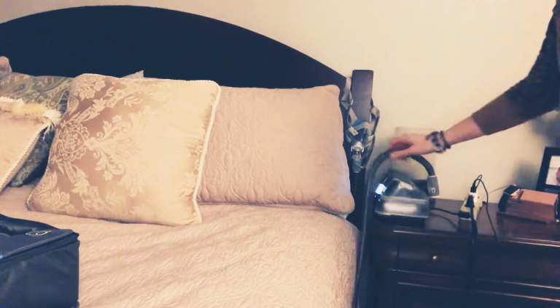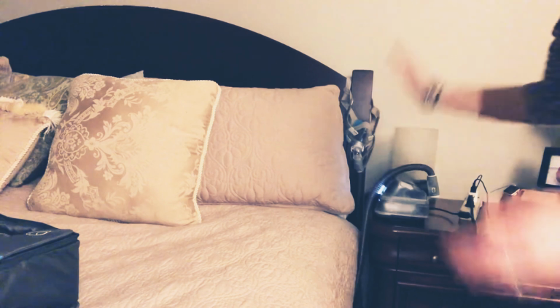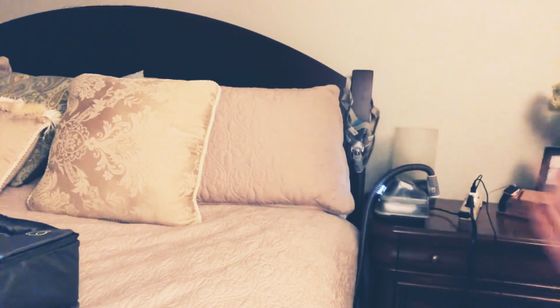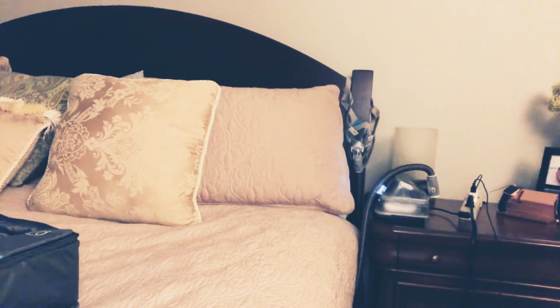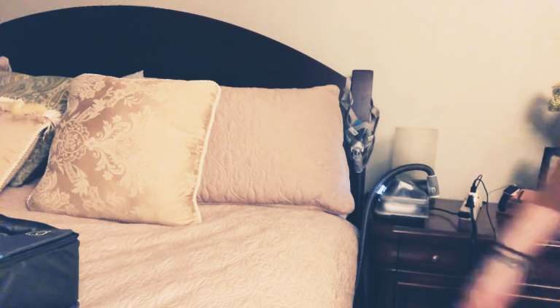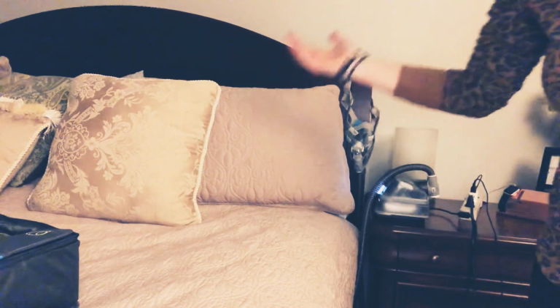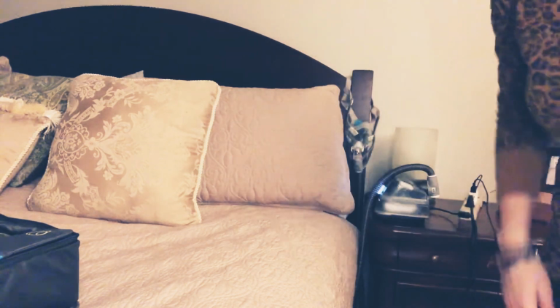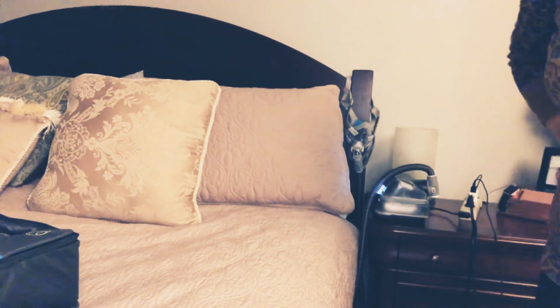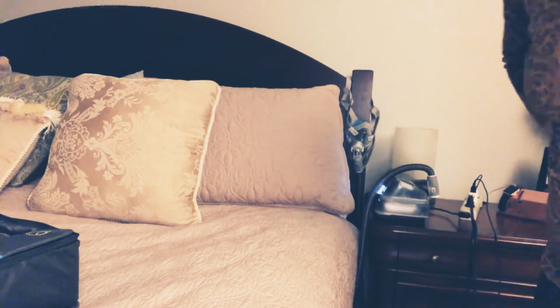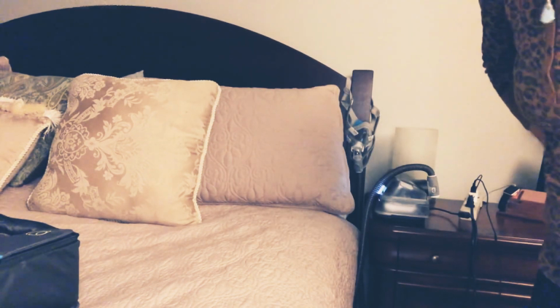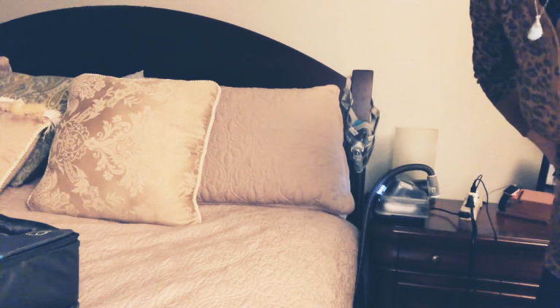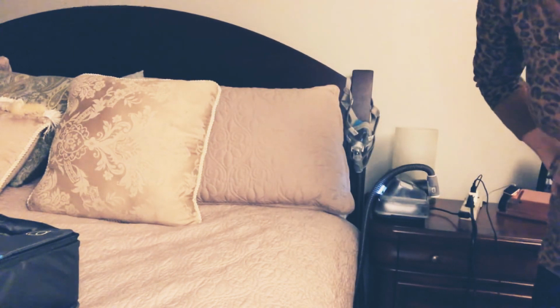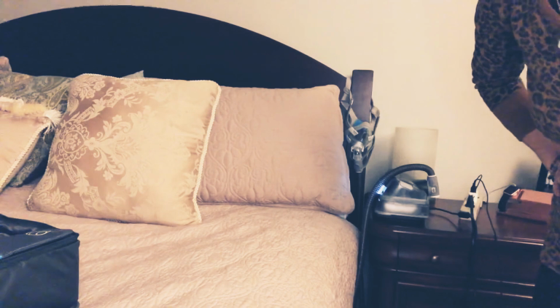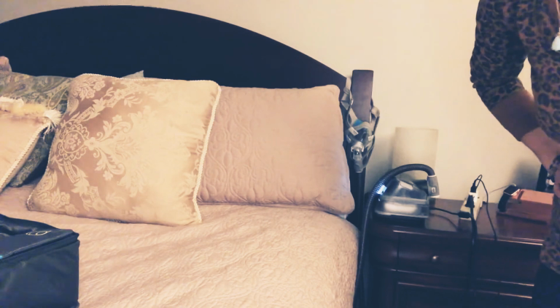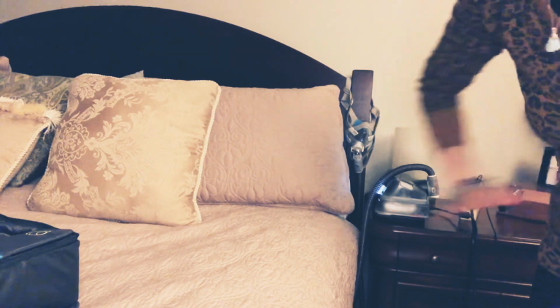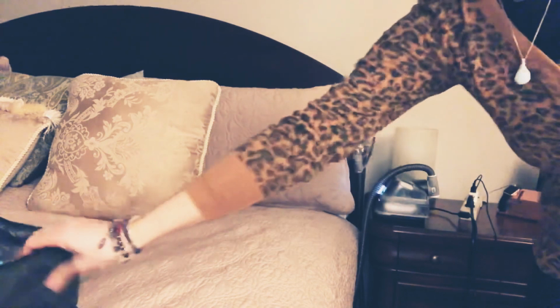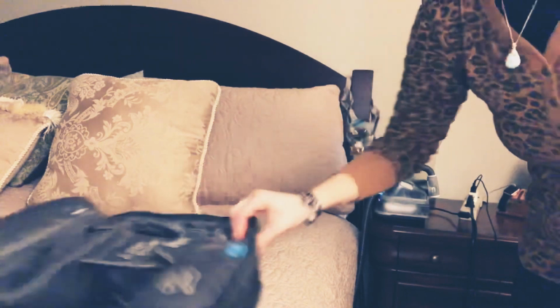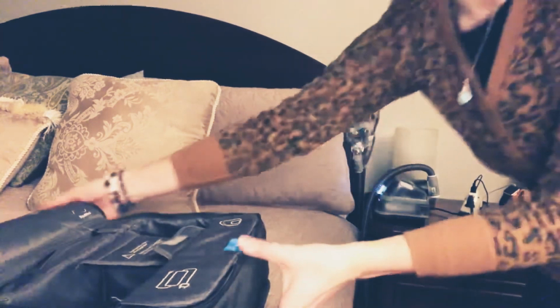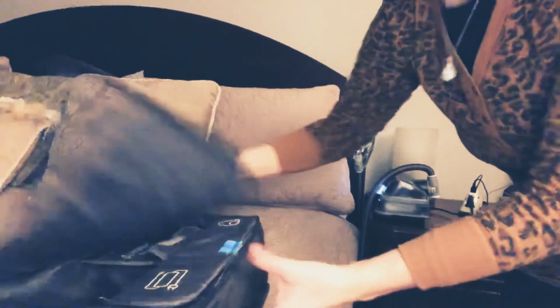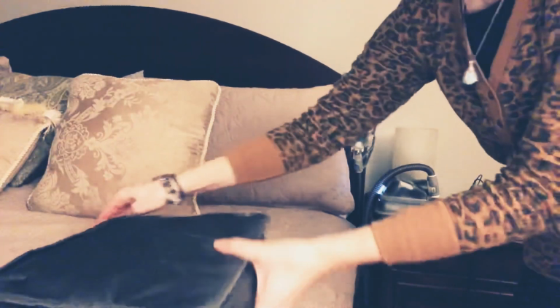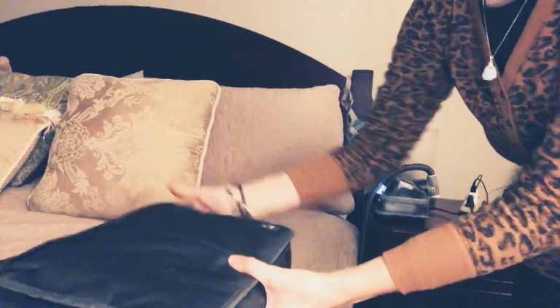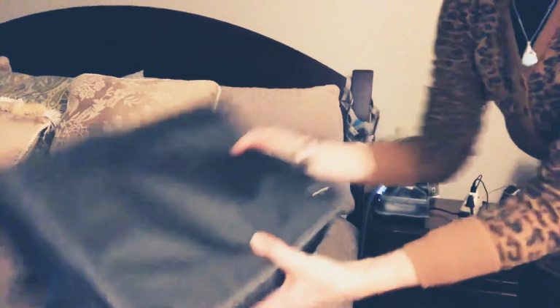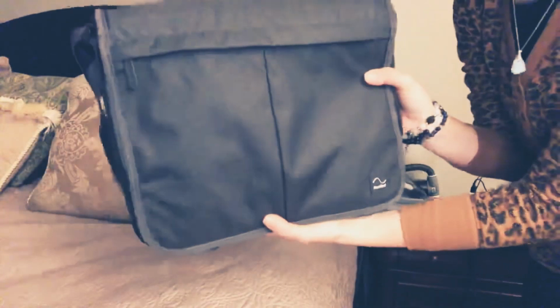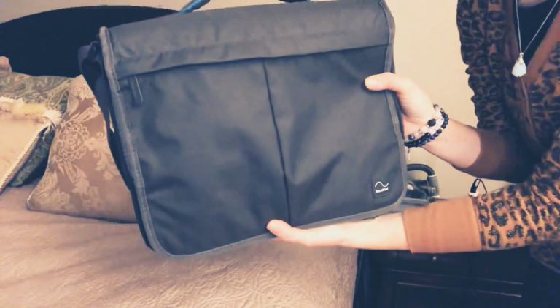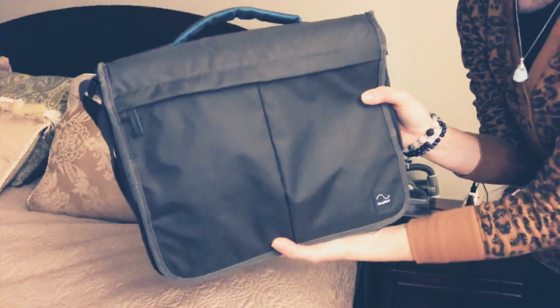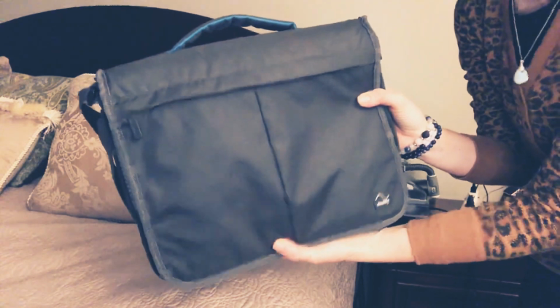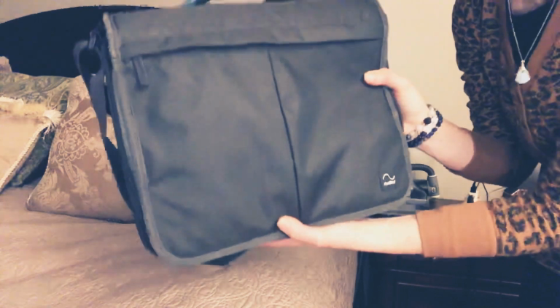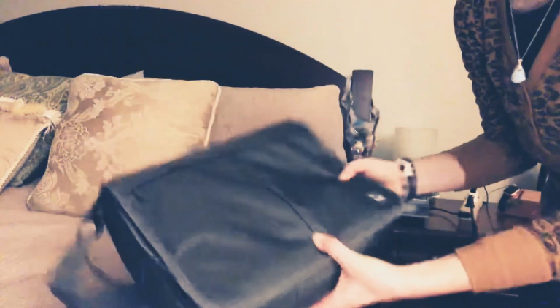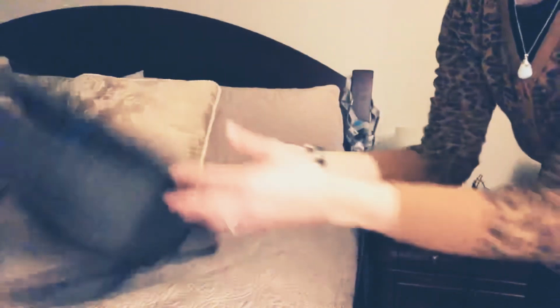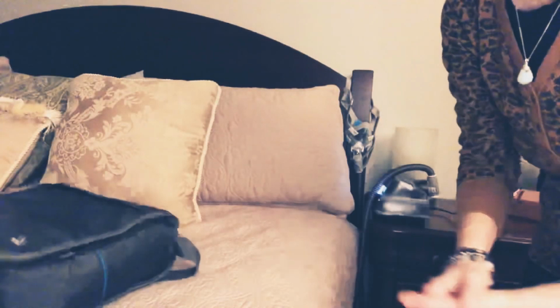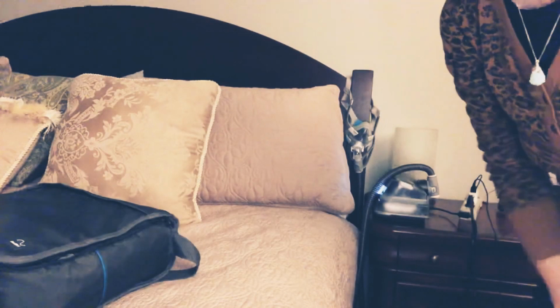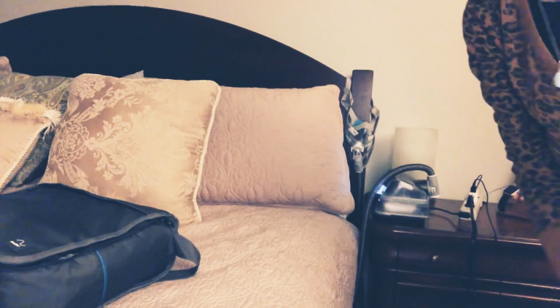That's how you set up your CPAP when you get home. I hope you guys have an awesome night. Don't forget to put your CPAP travel bag in a safe place because when you travel, you're going to need it. You guys have a great one.